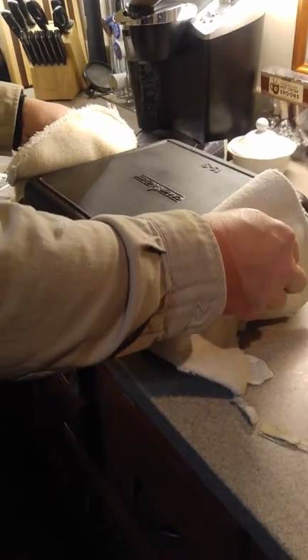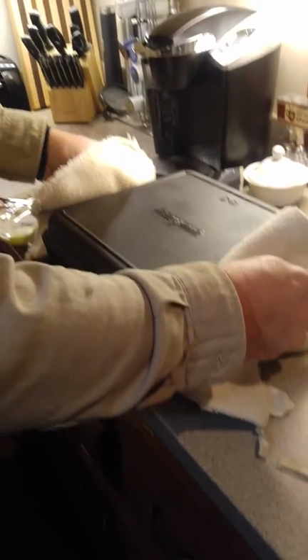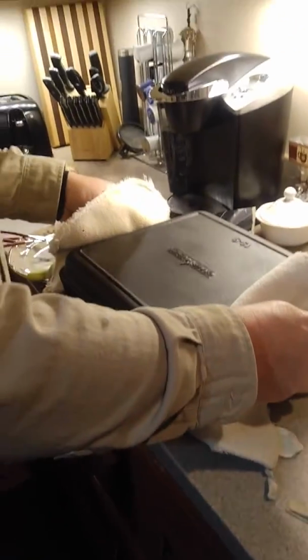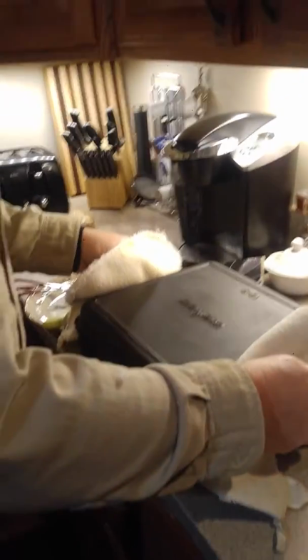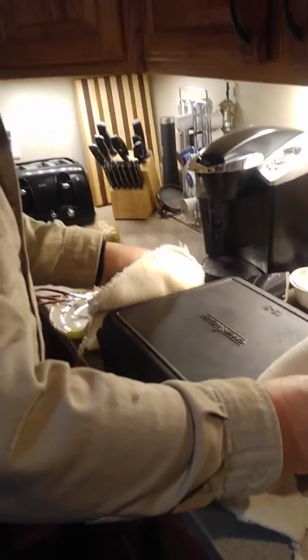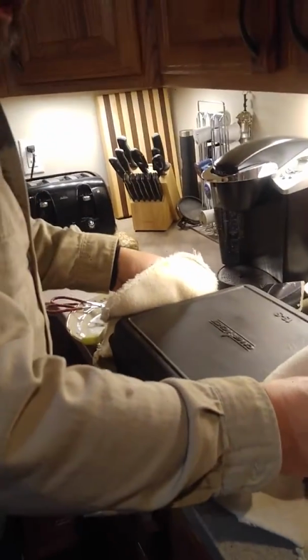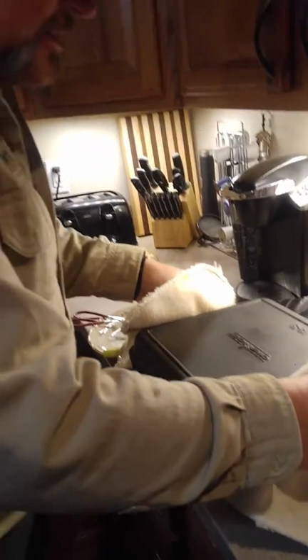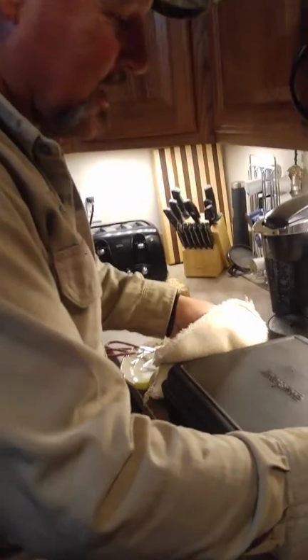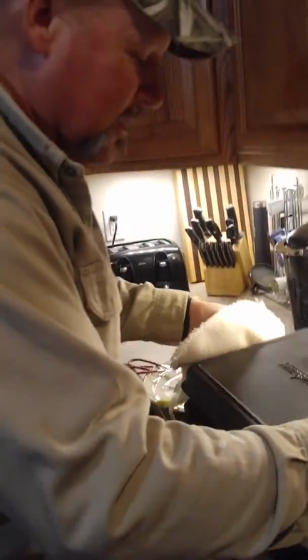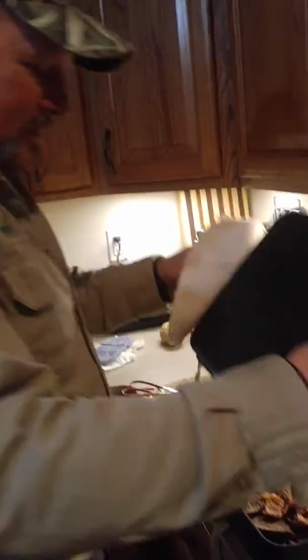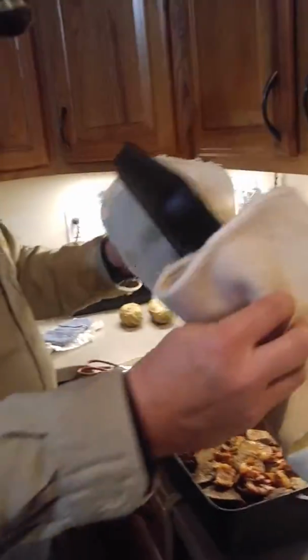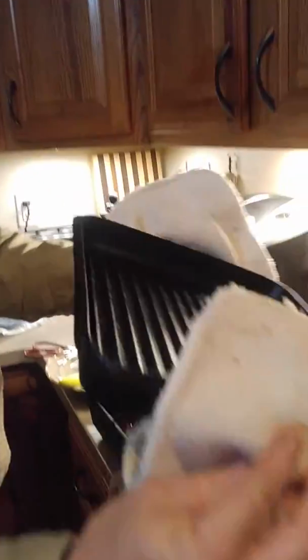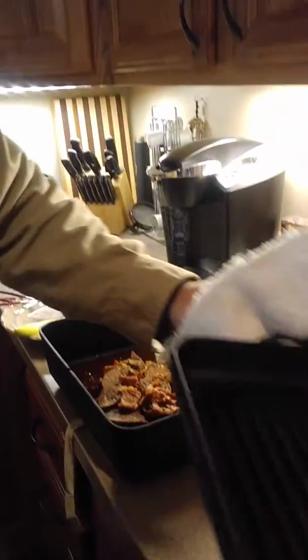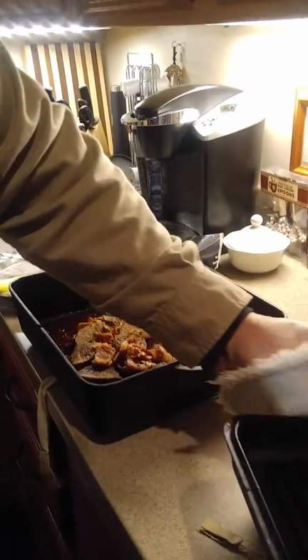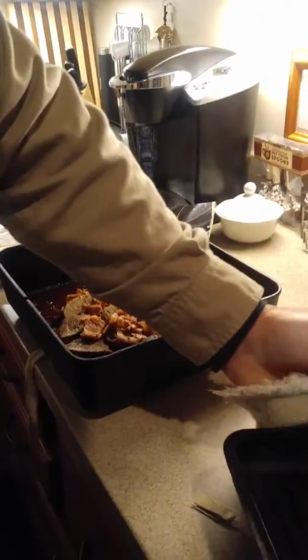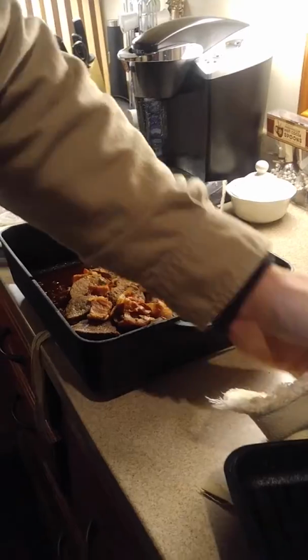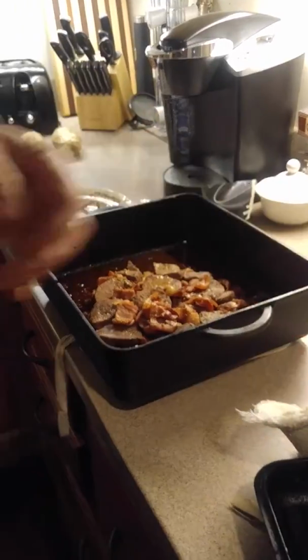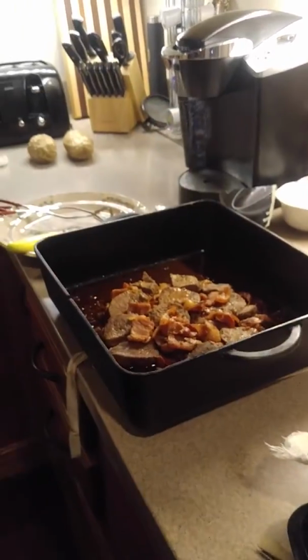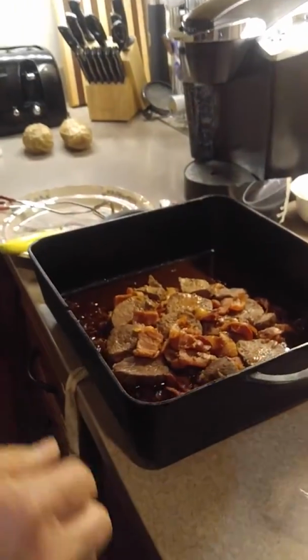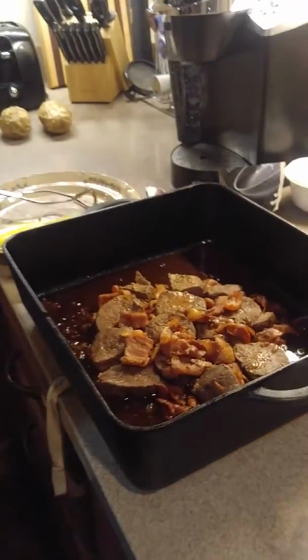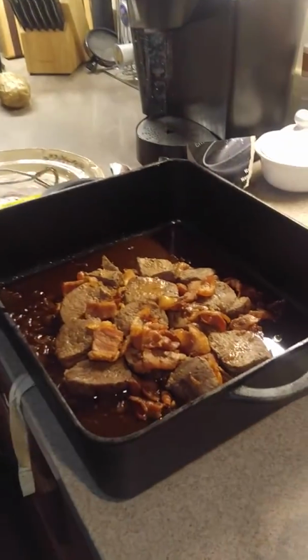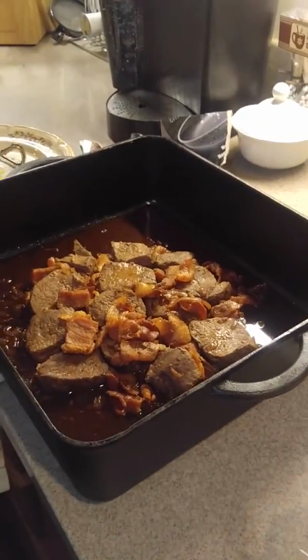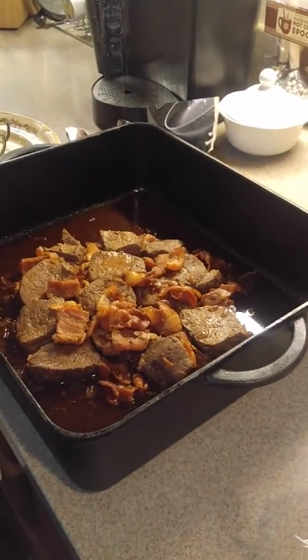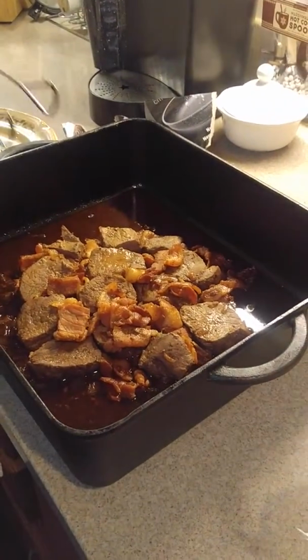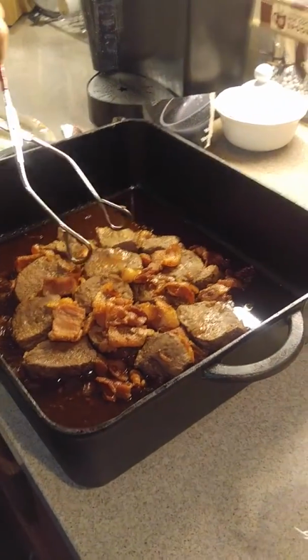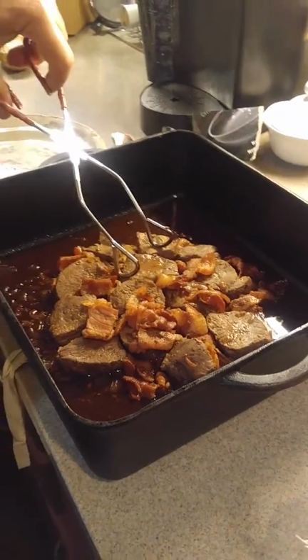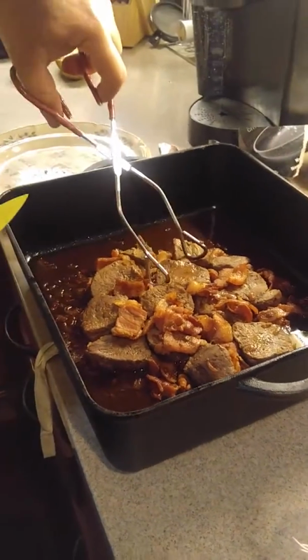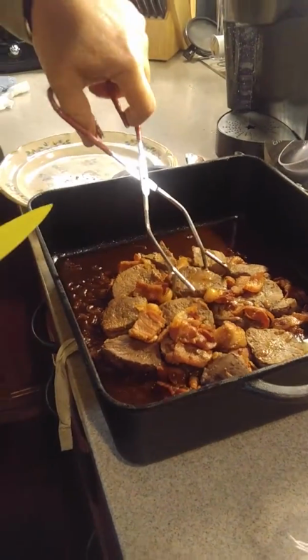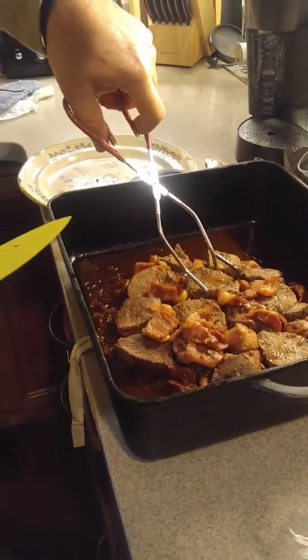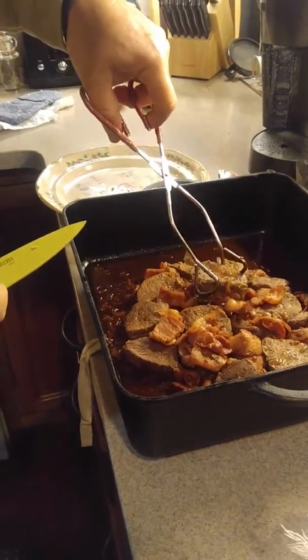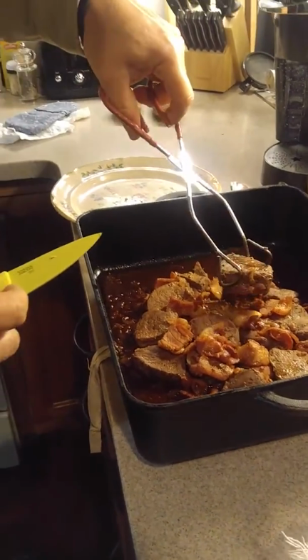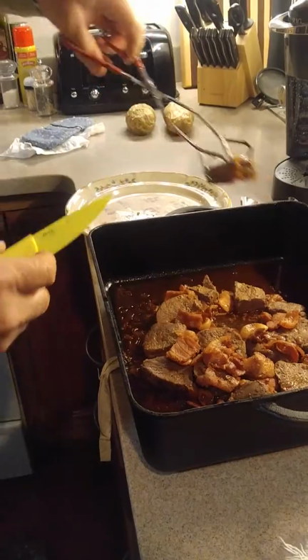It's been in the oven 20 minutes. Since it's deer meat, we had to go a little bit shorter. Pork might need a little bit longer.